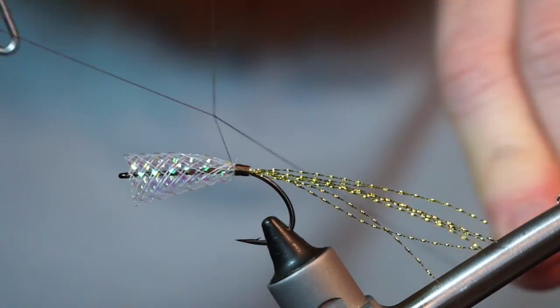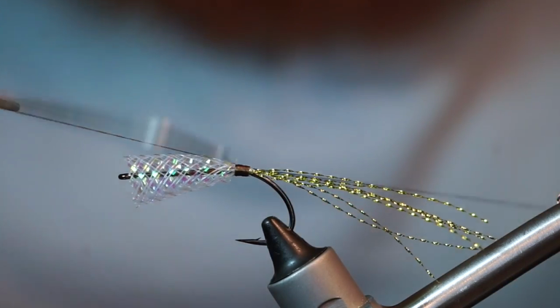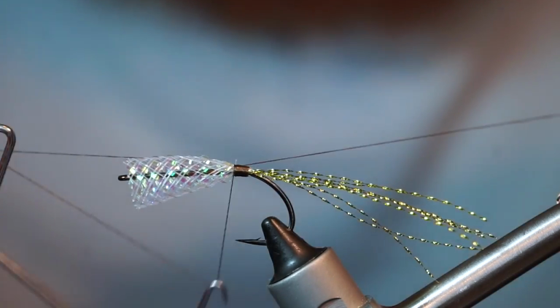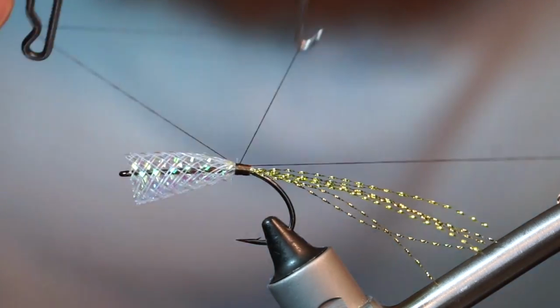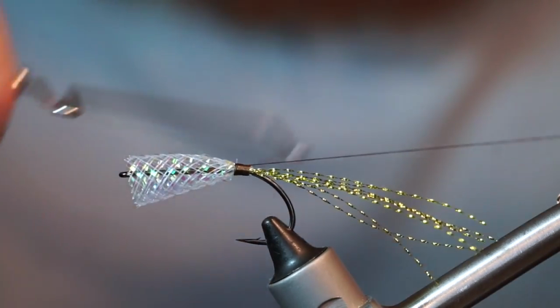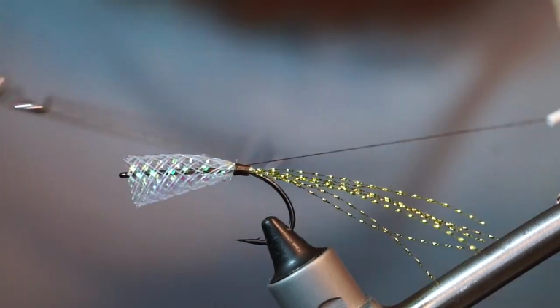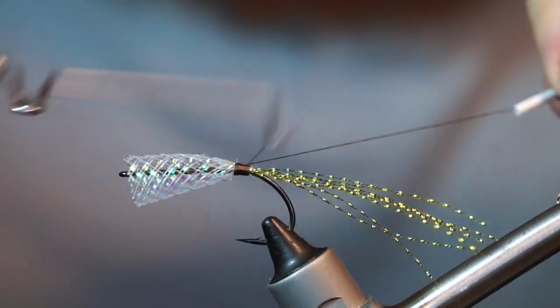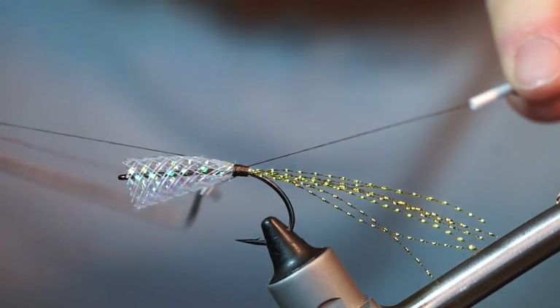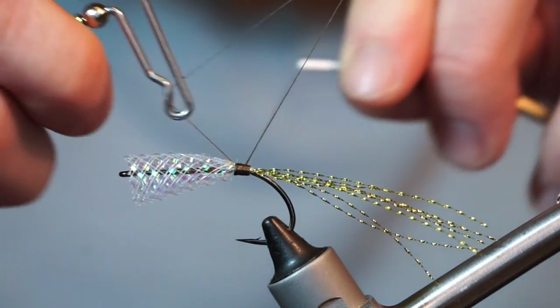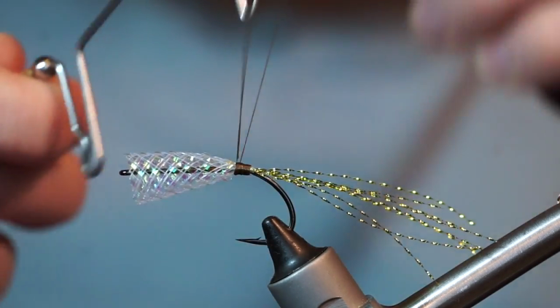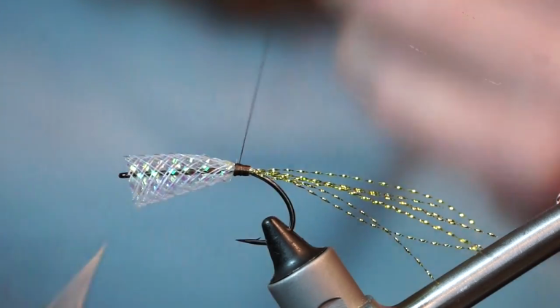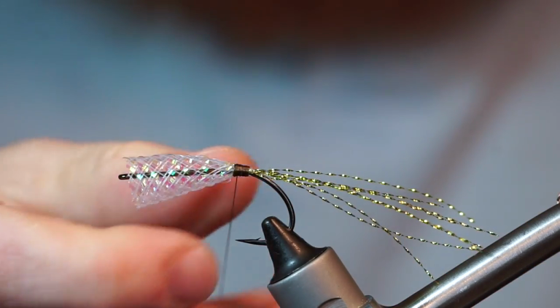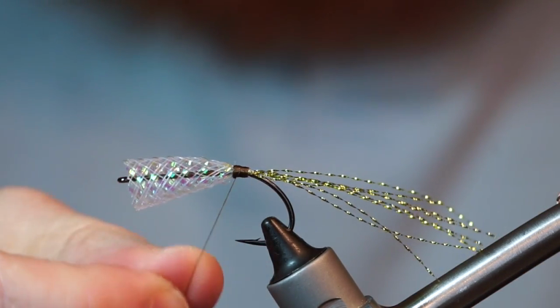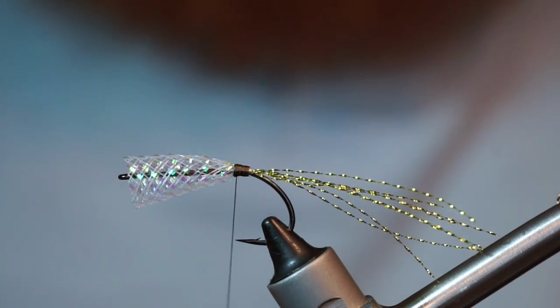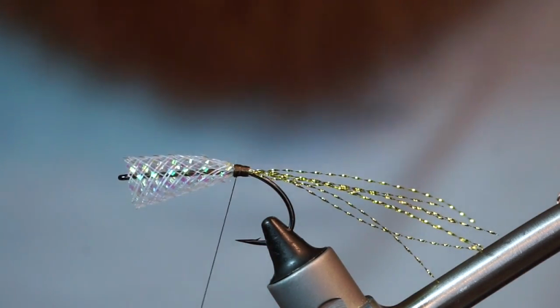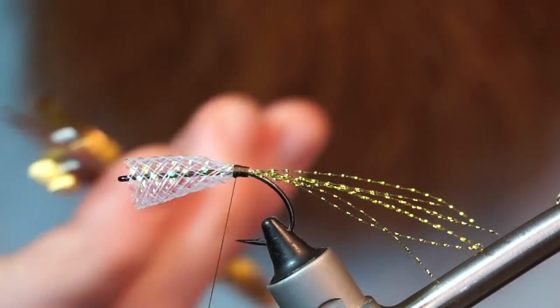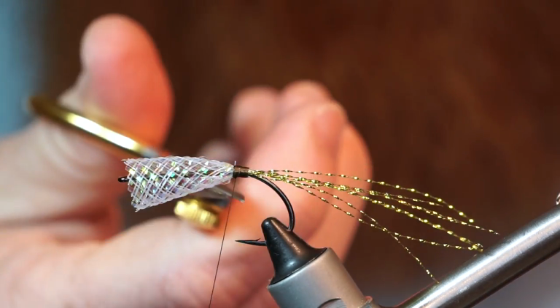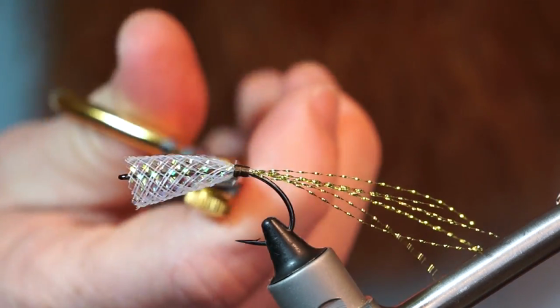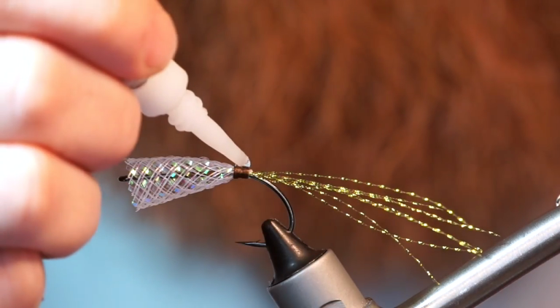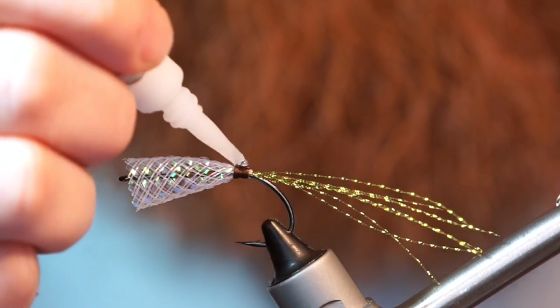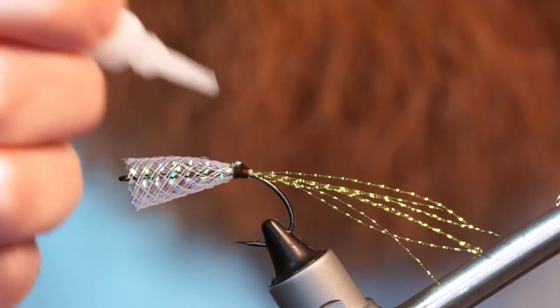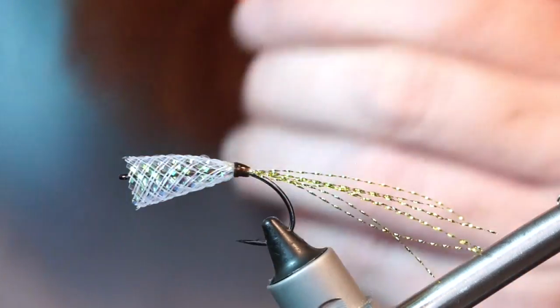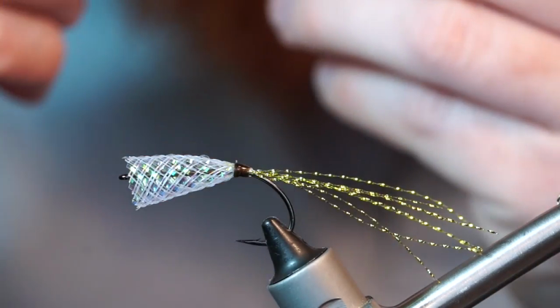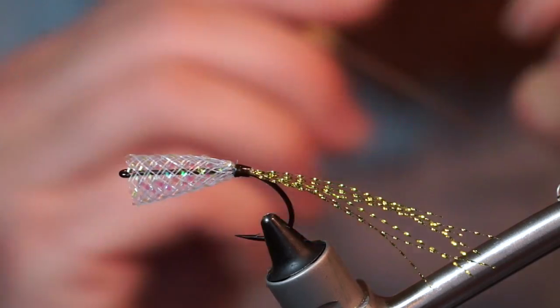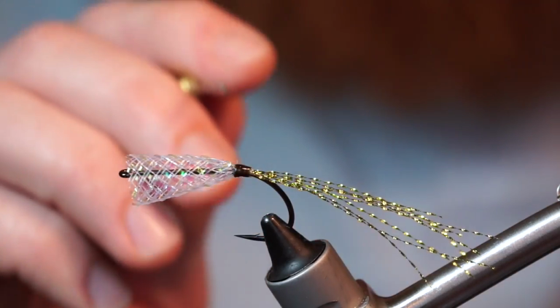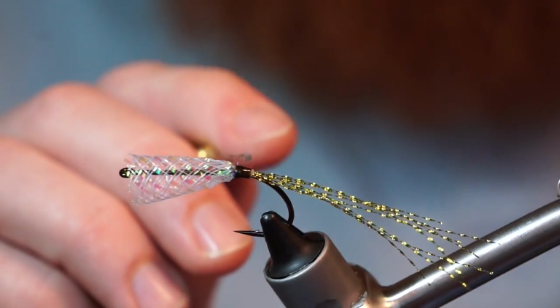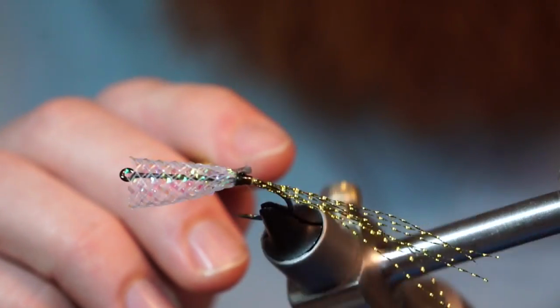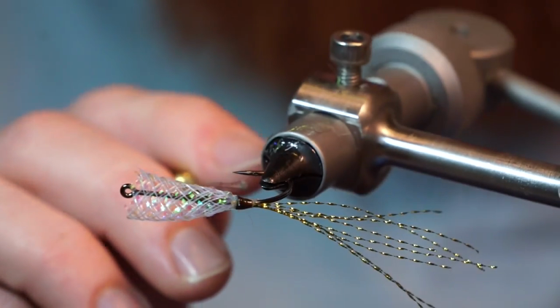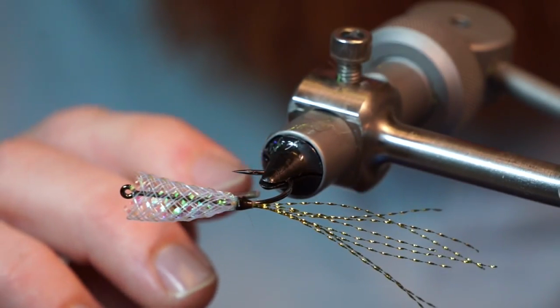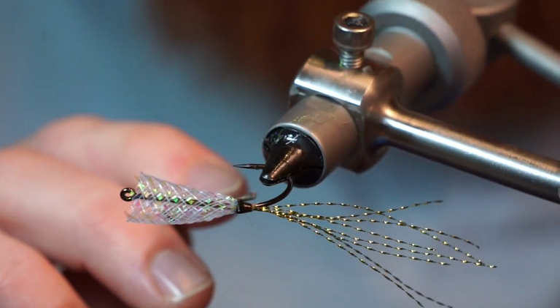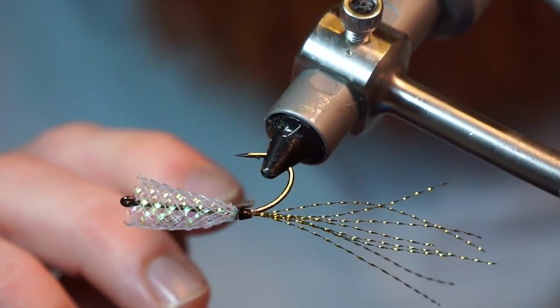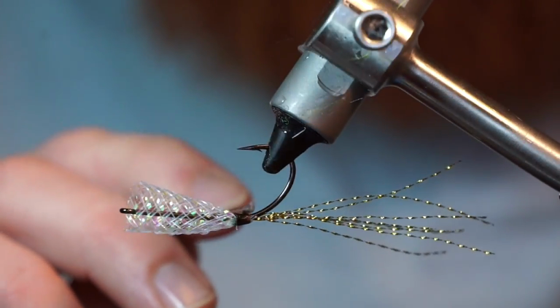Then you can go ahead and whip finish your thread and clip it off. I like to add a bit of super glue to keep this in place, then use your bodkin to spread it around.